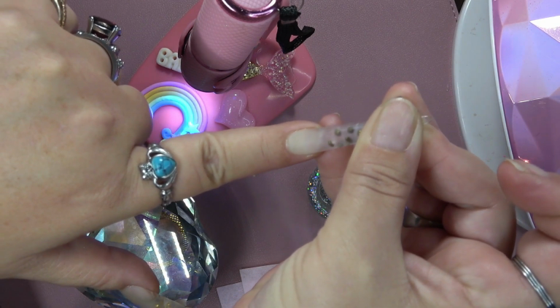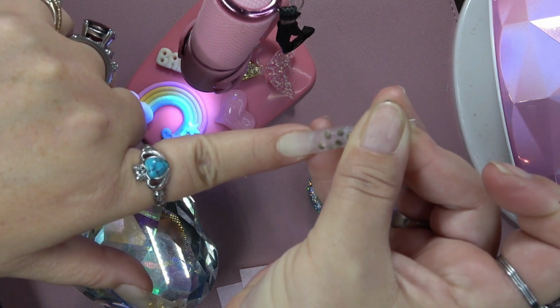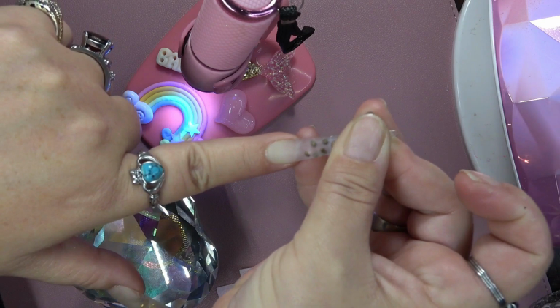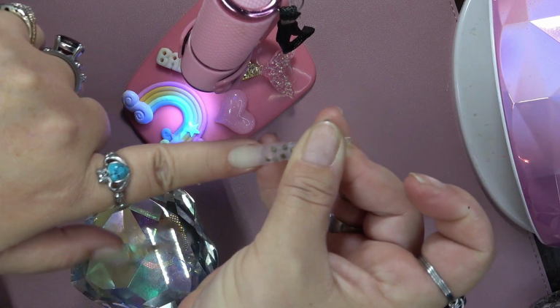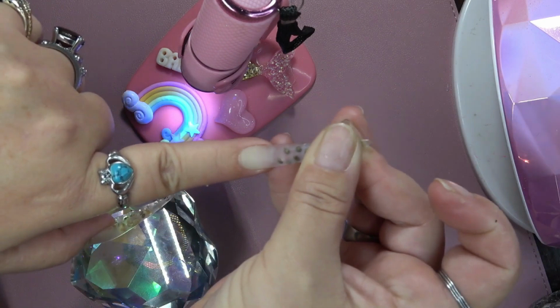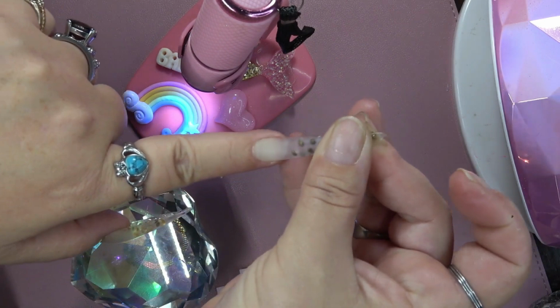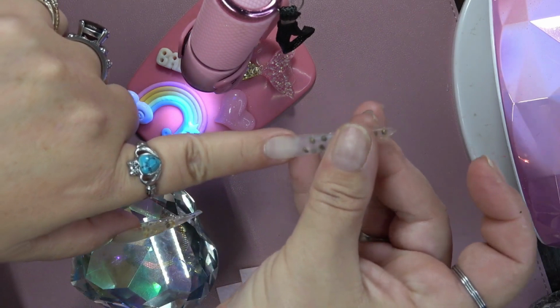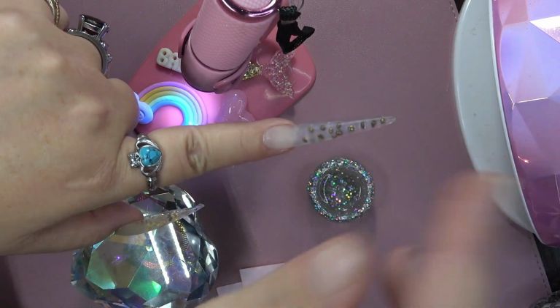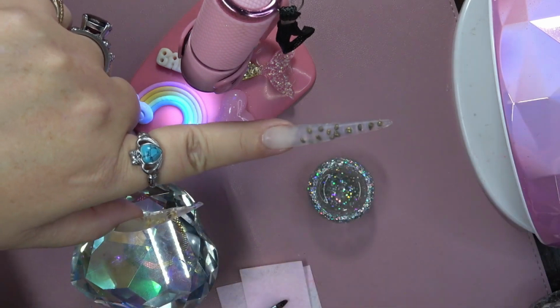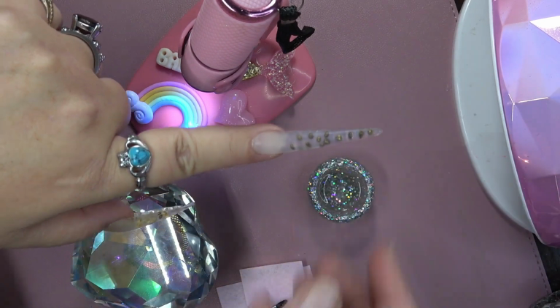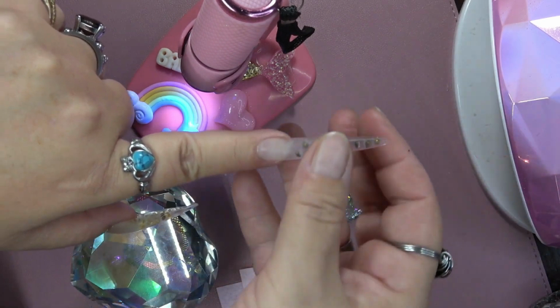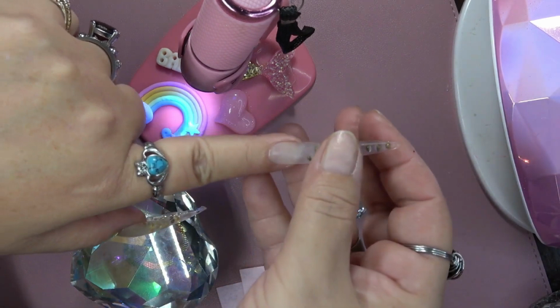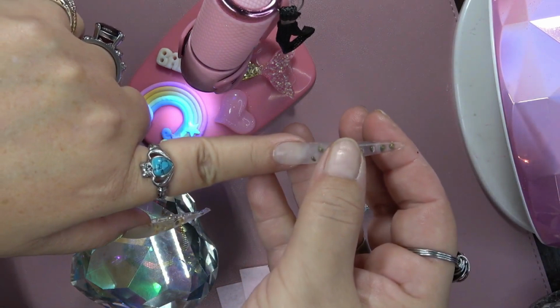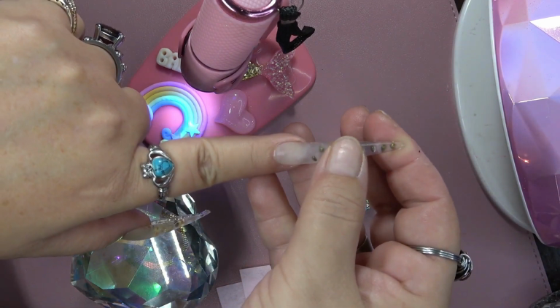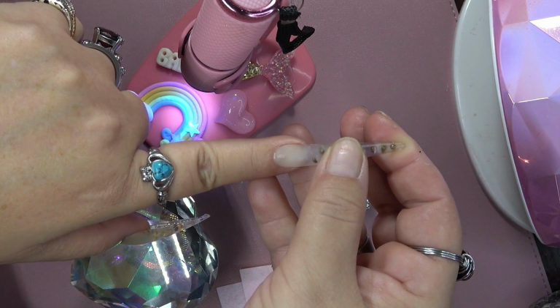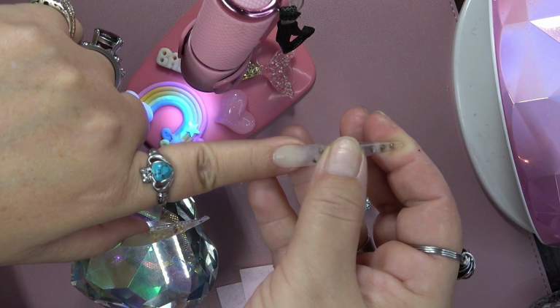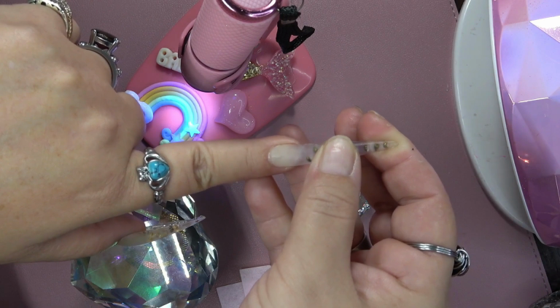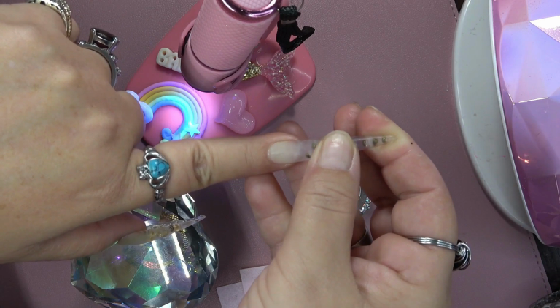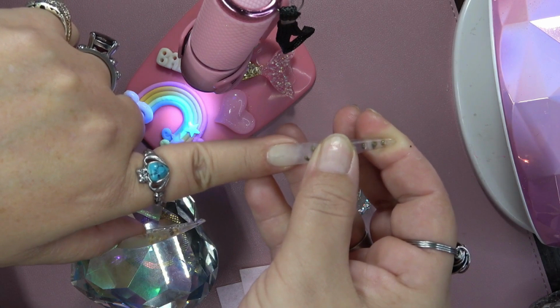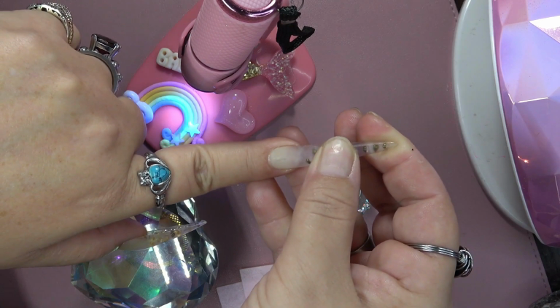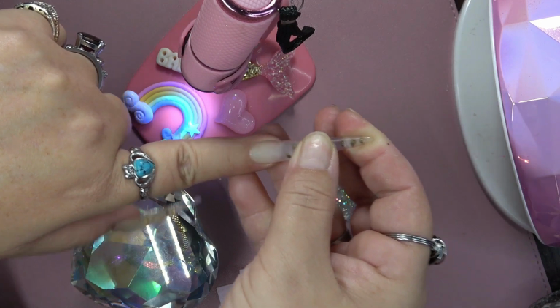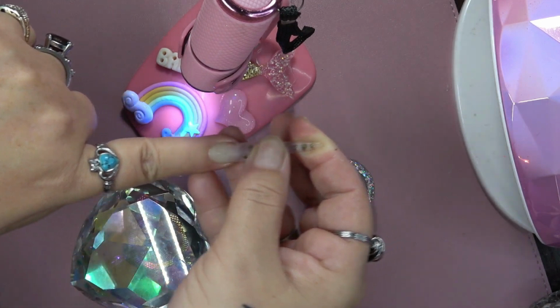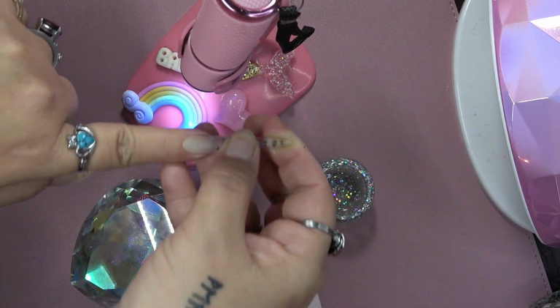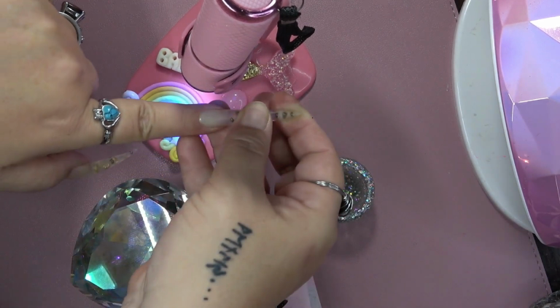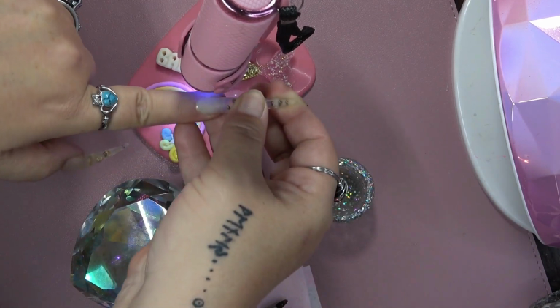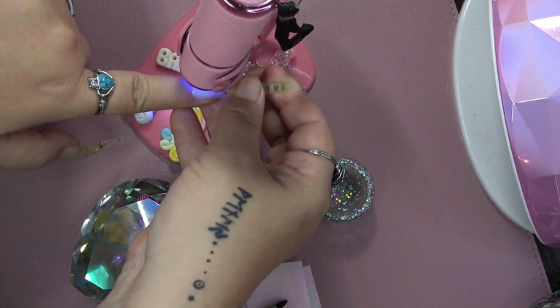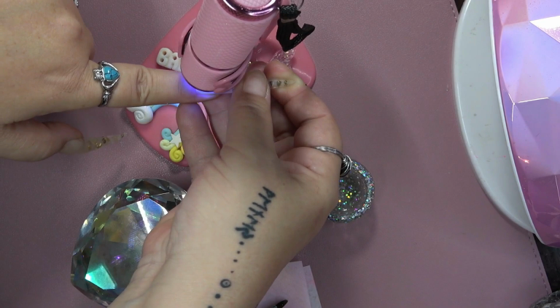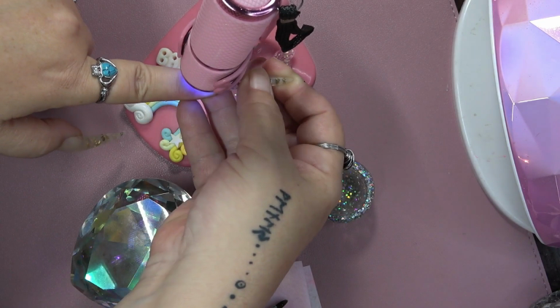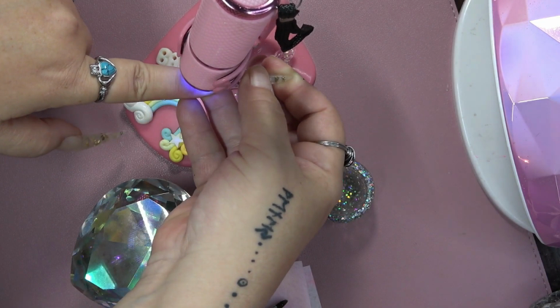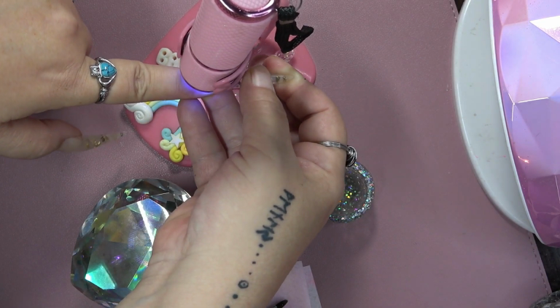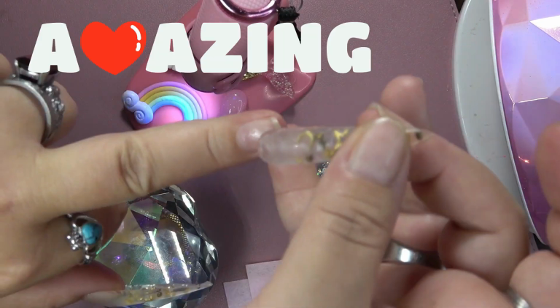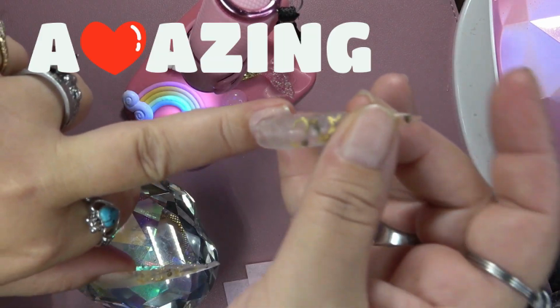So I just put — as you see me here — I am putting the nail right over that cuticle oil and base gel. Put it right over the top of it, guys. No joke. This stuff worked amazing.